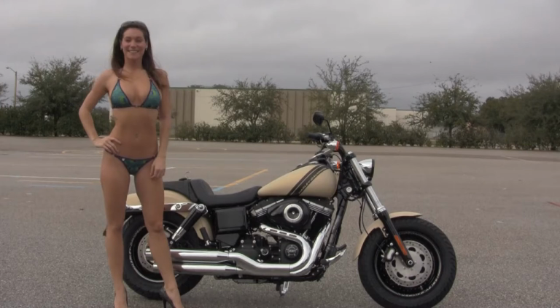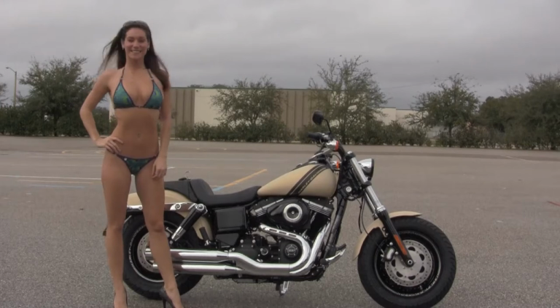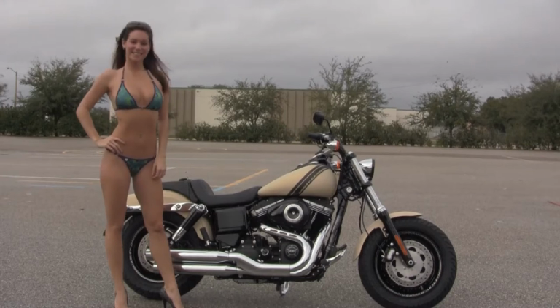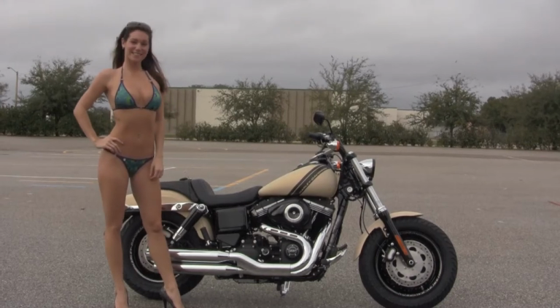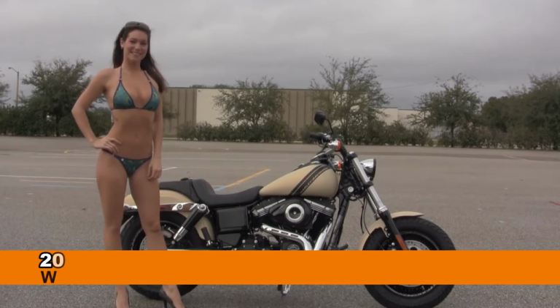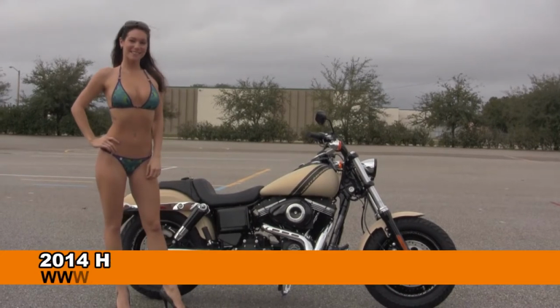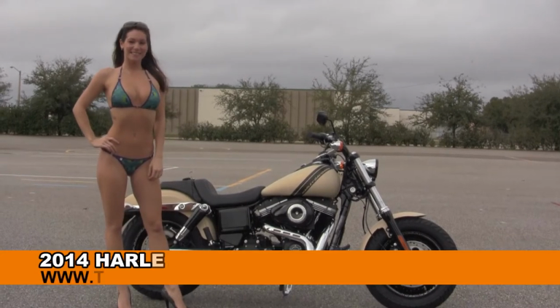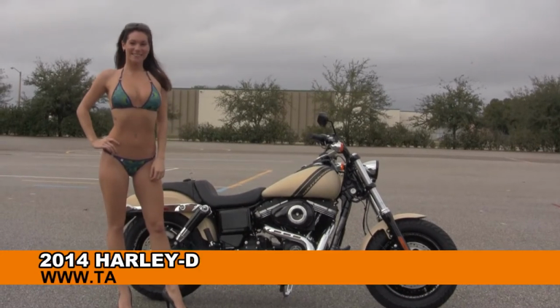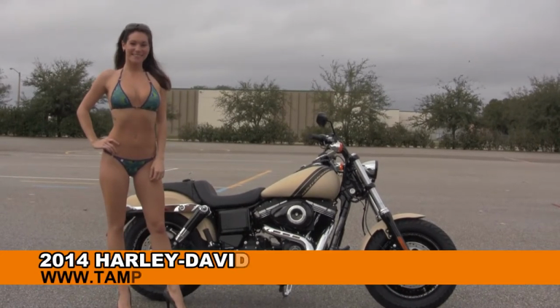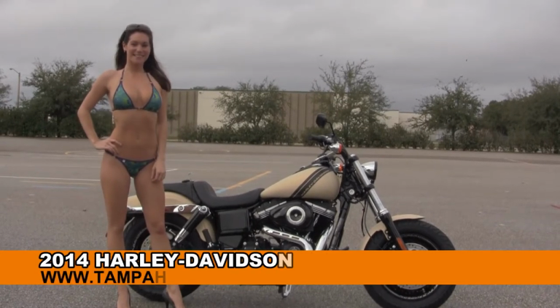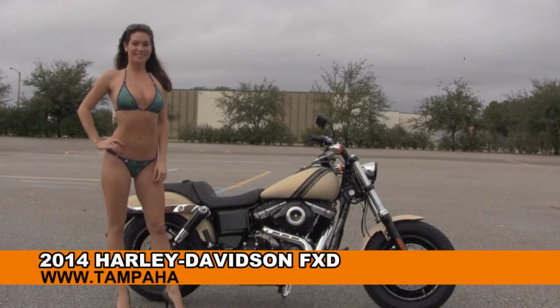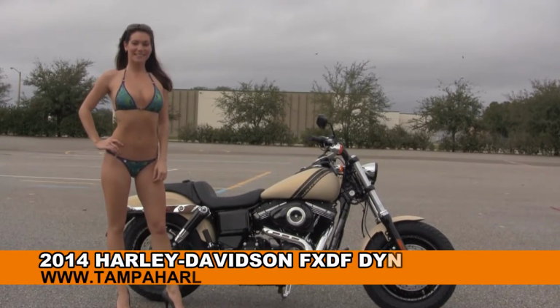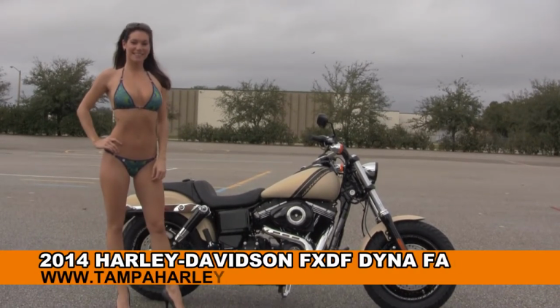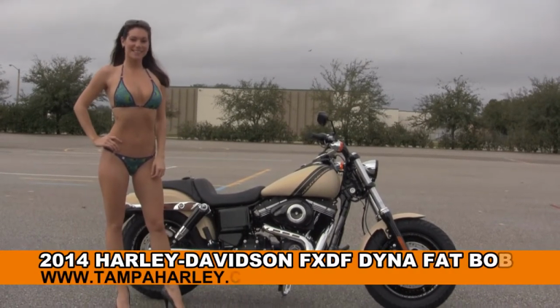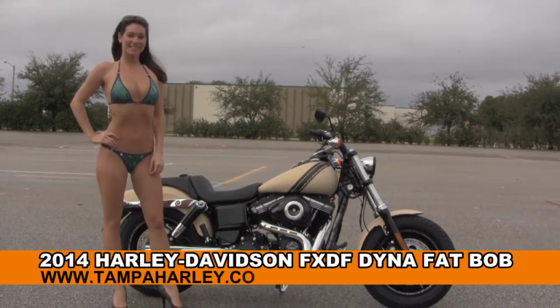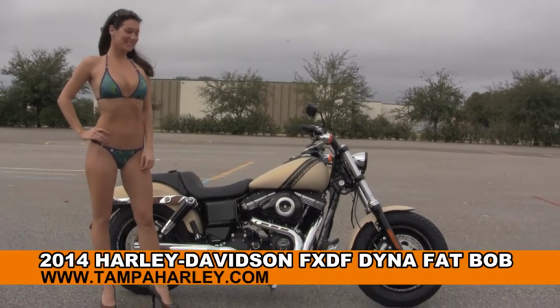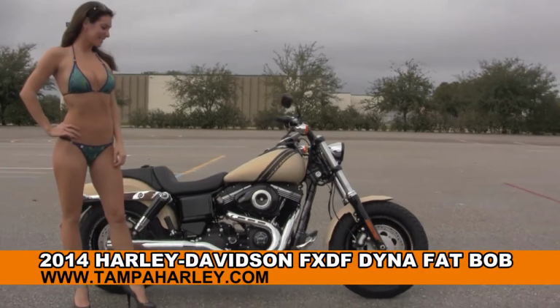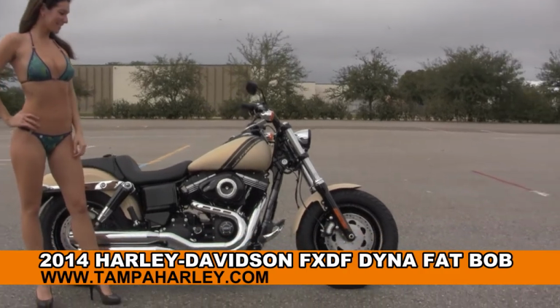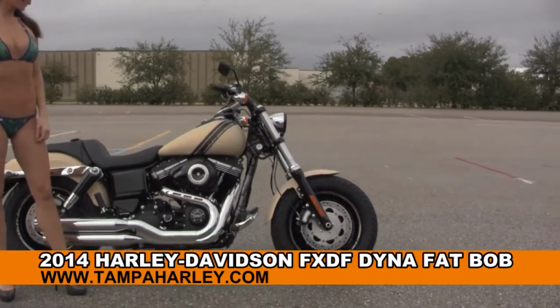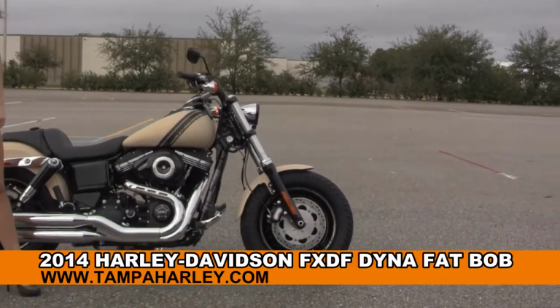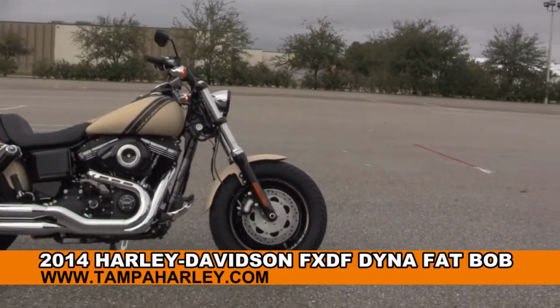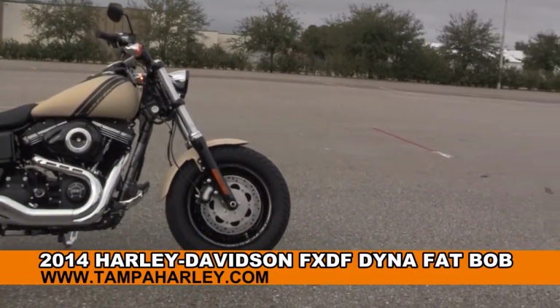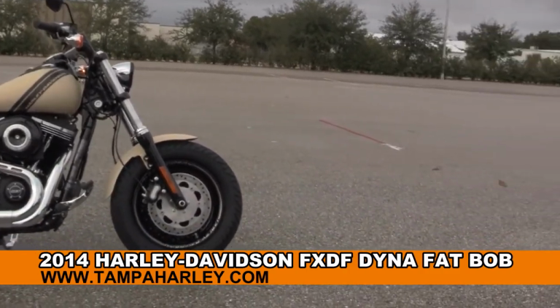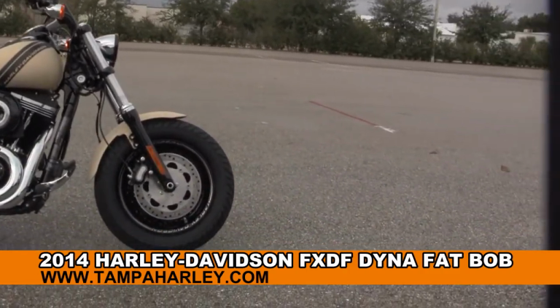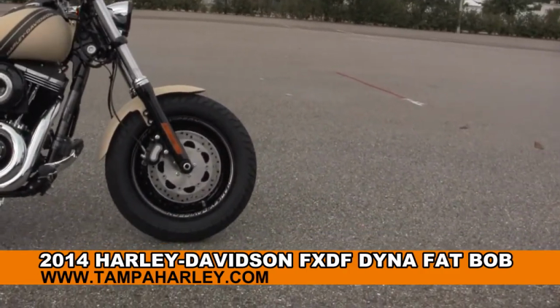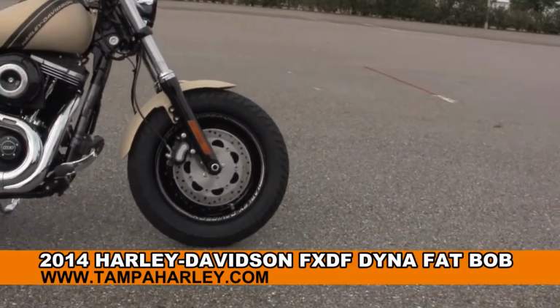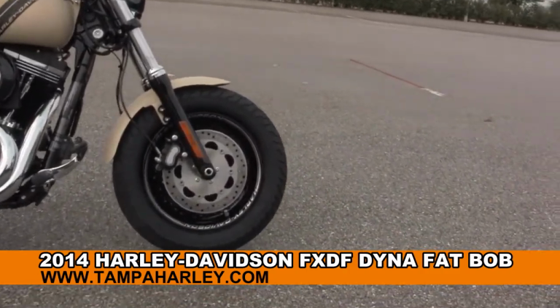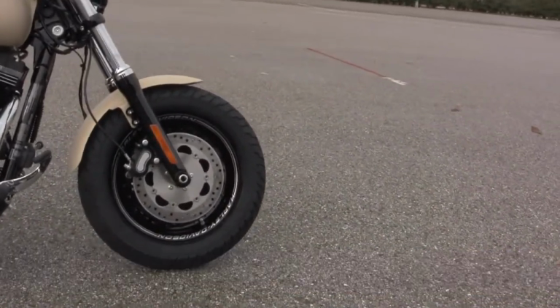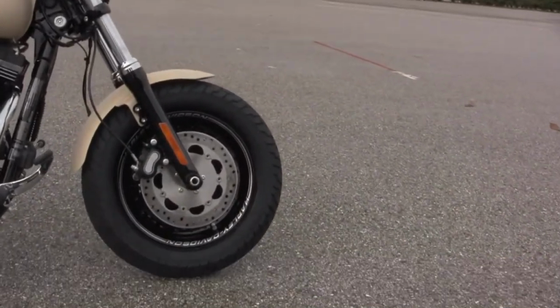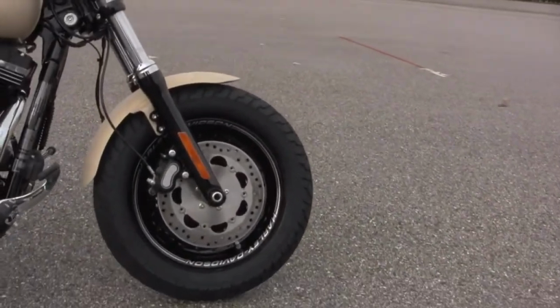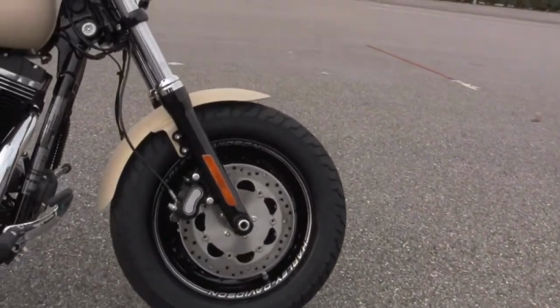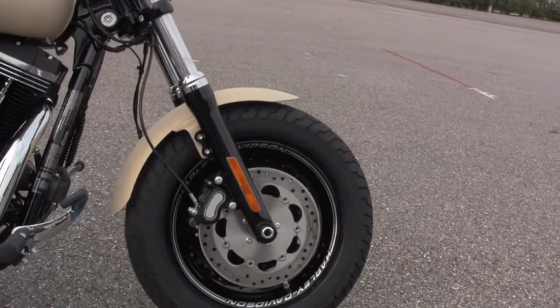Welcome everyone to the world famous Harley Davidson of Brandon. Today for your viewing pleasure we have Bree, and she's showcasing this incredible brand new 2014 Dyna Fat Bob.